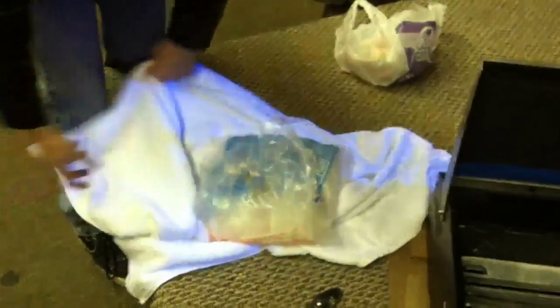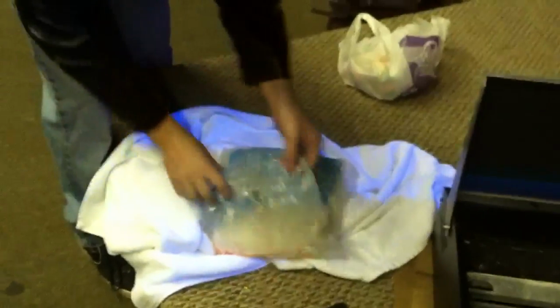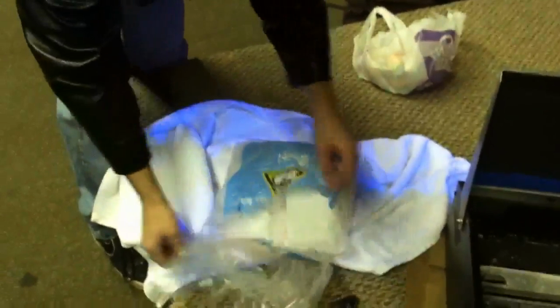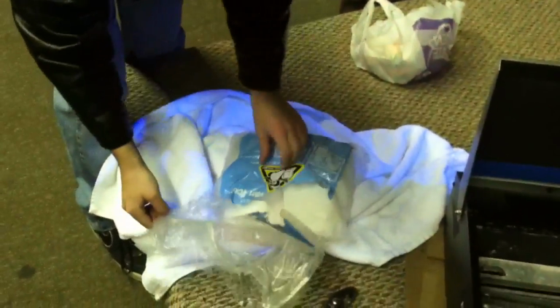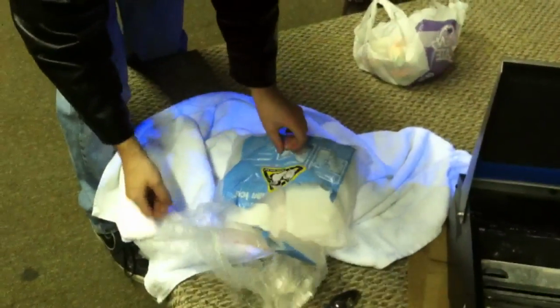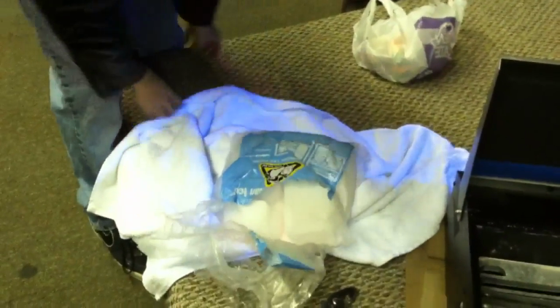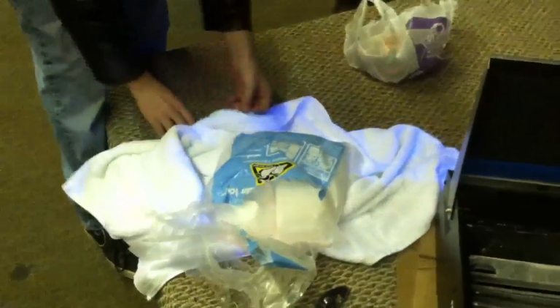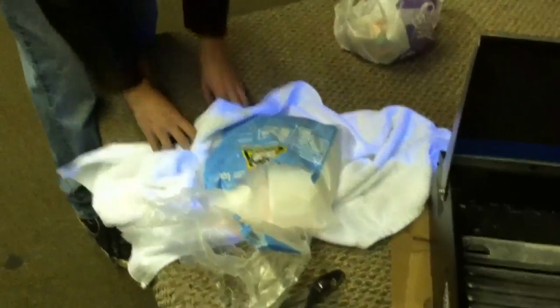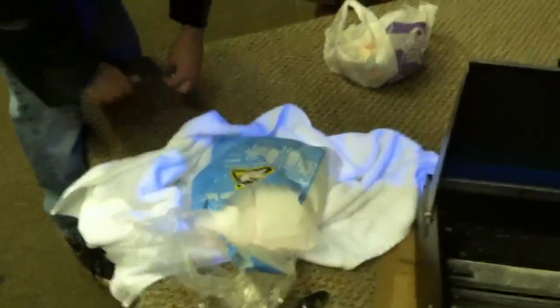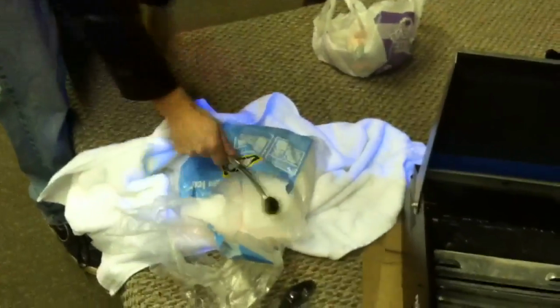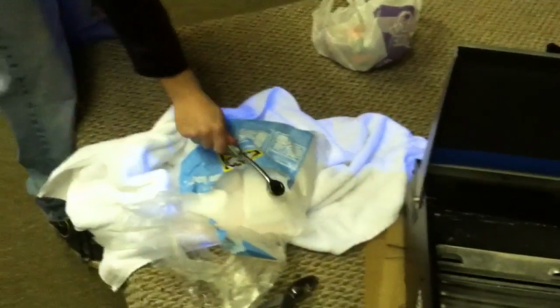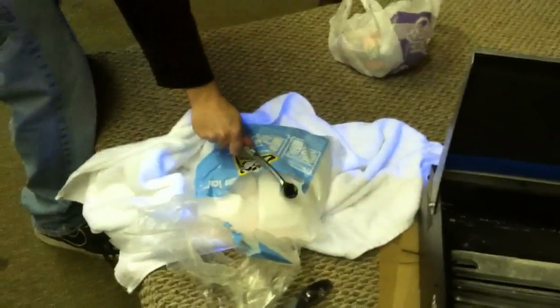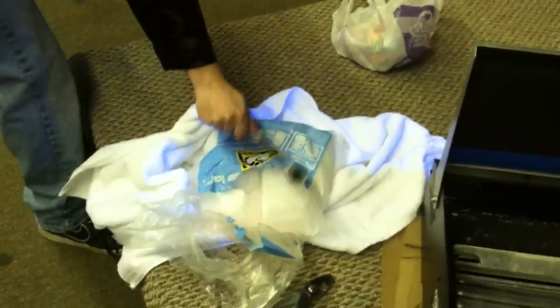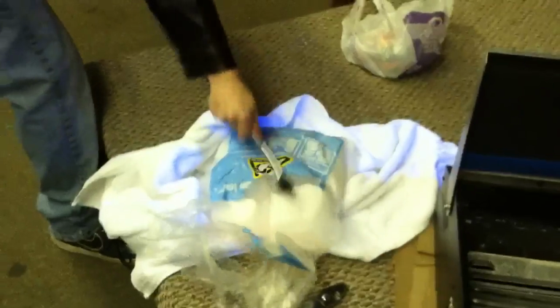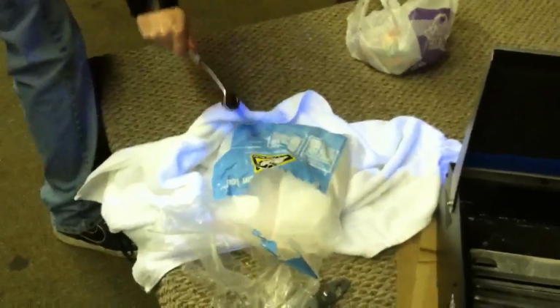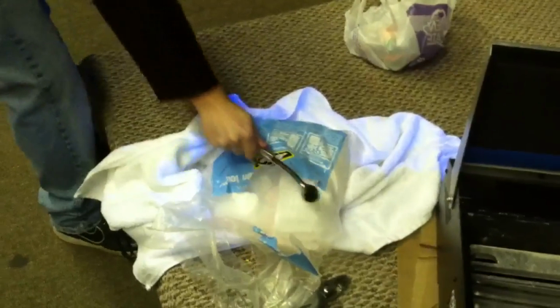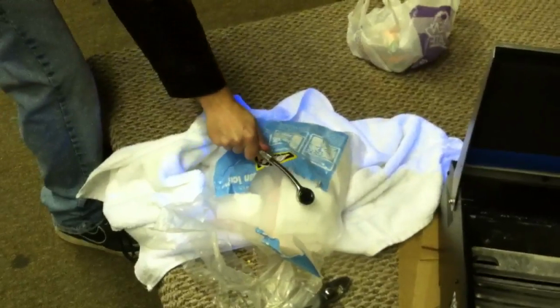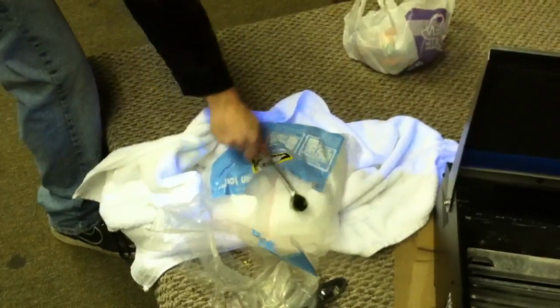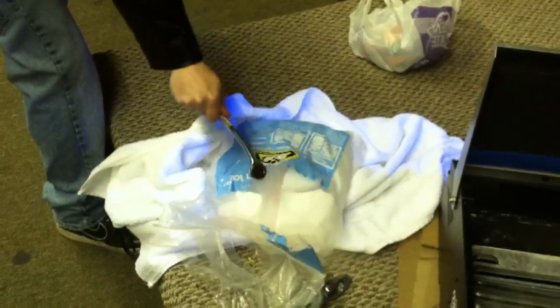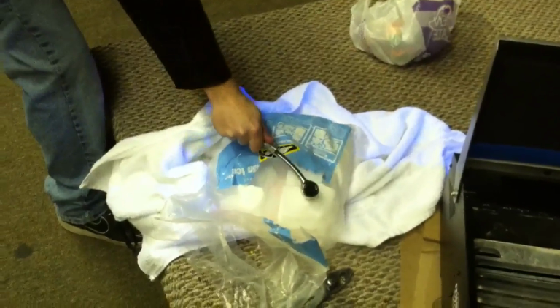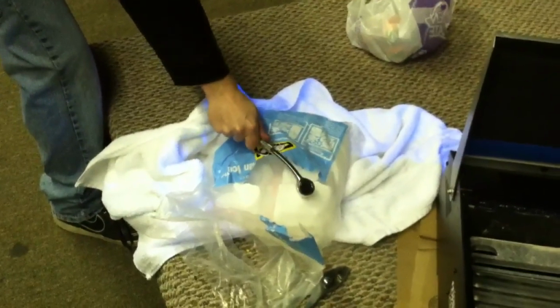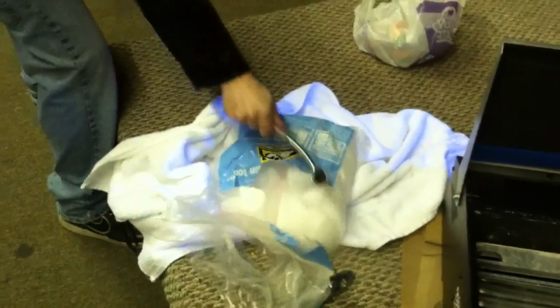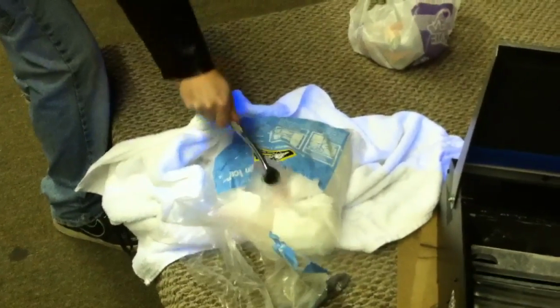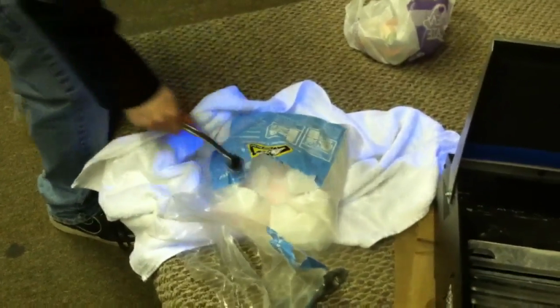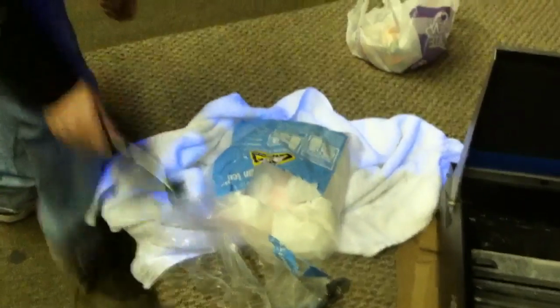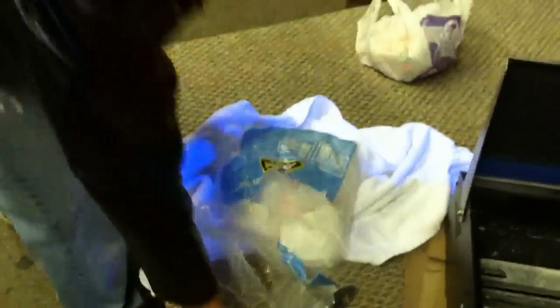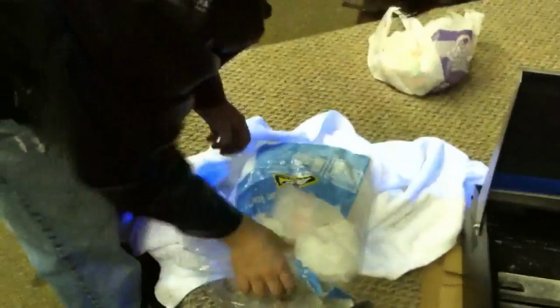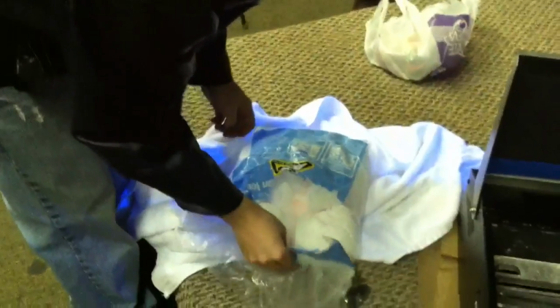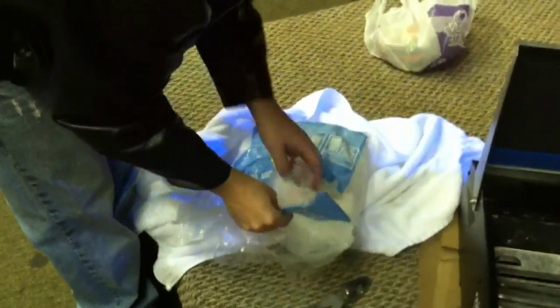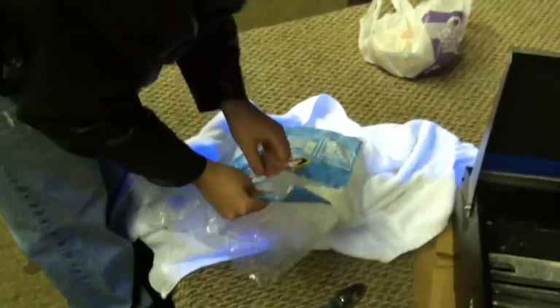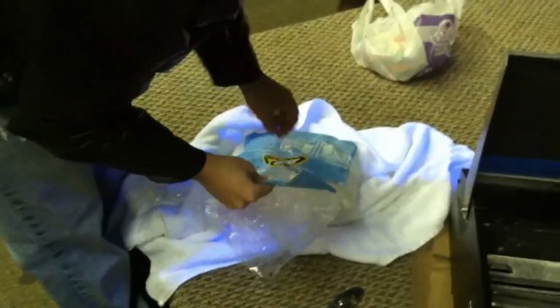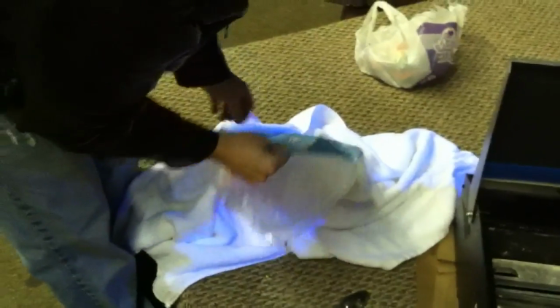Is it dead yet? No, it's not dead now. Don't be a baby. Here's gloves right here. Use the gloves.